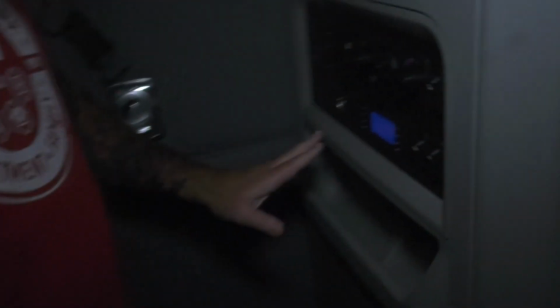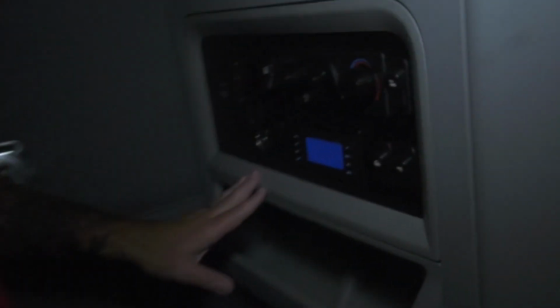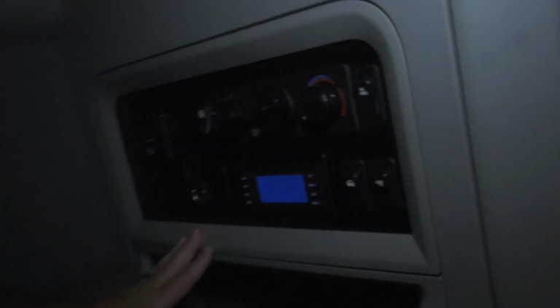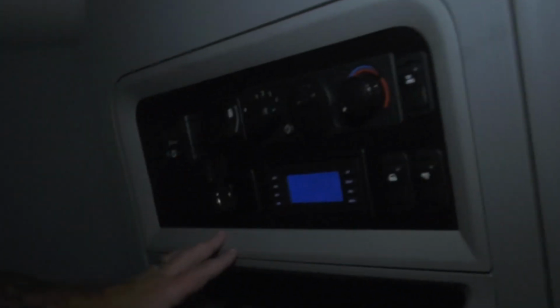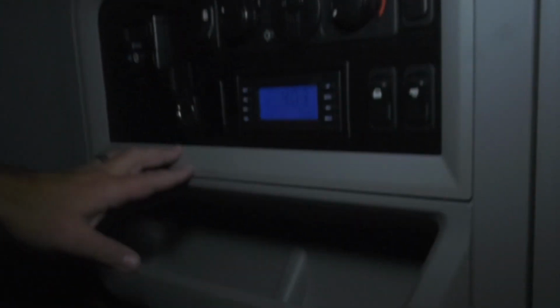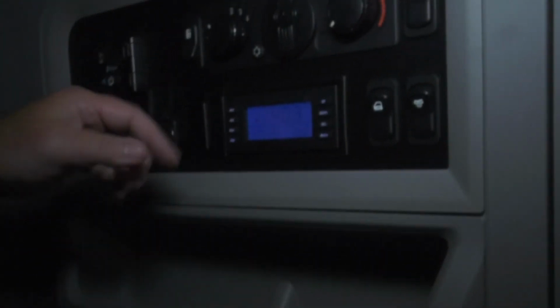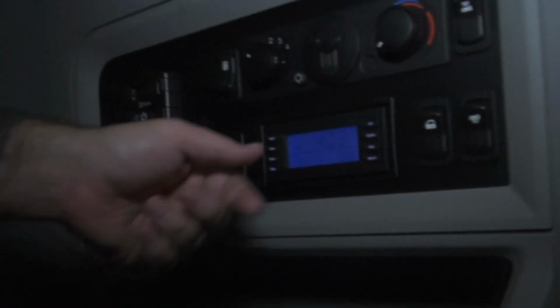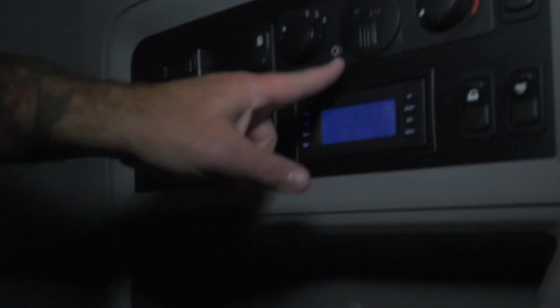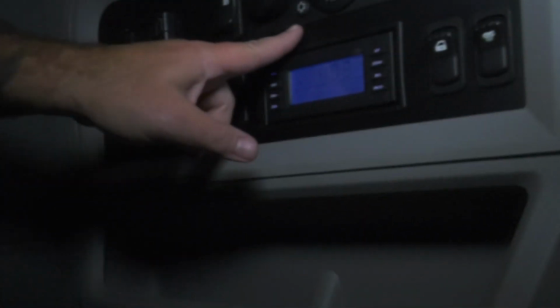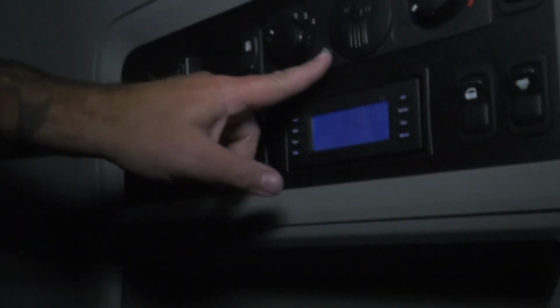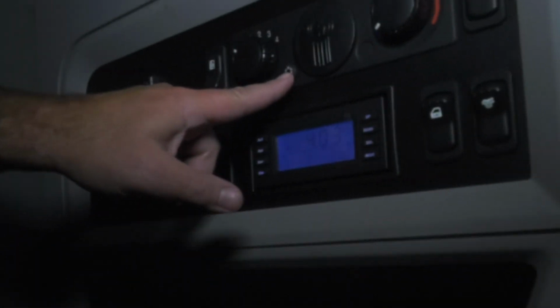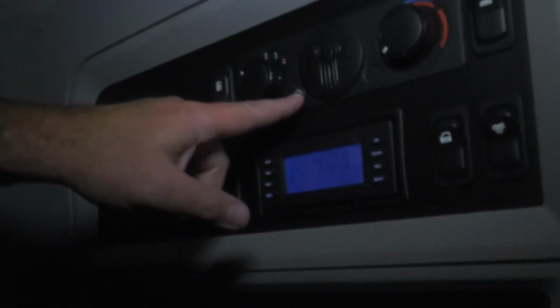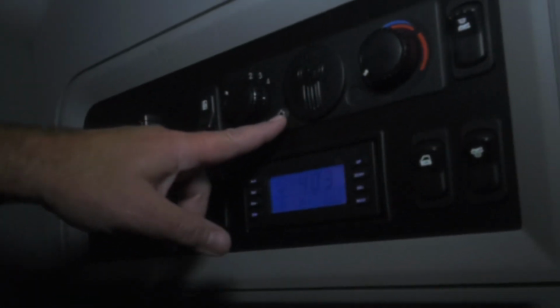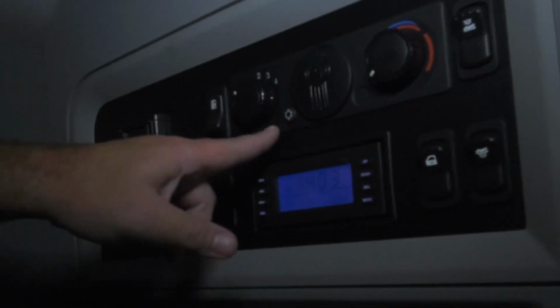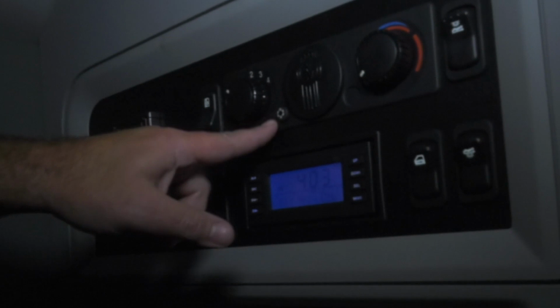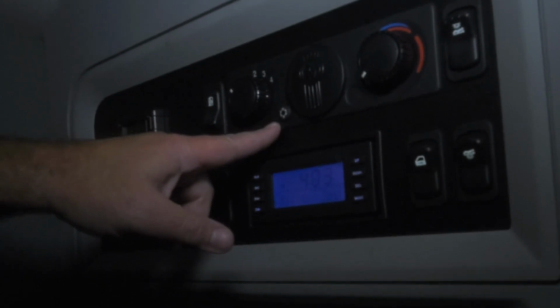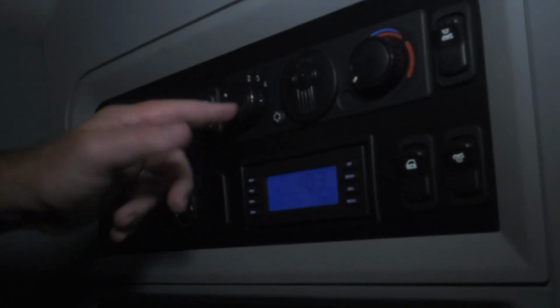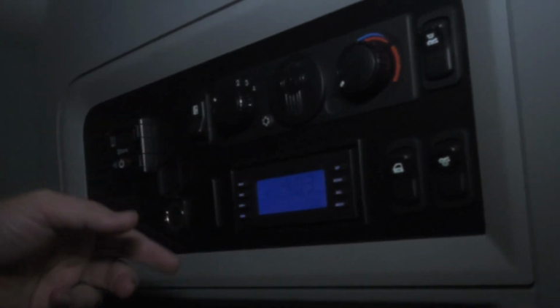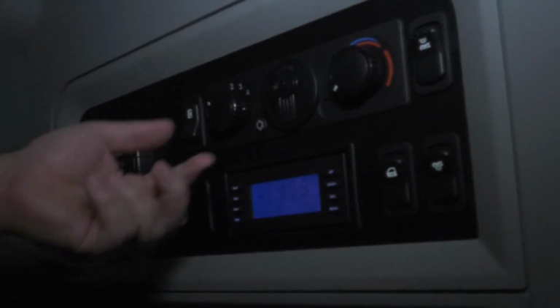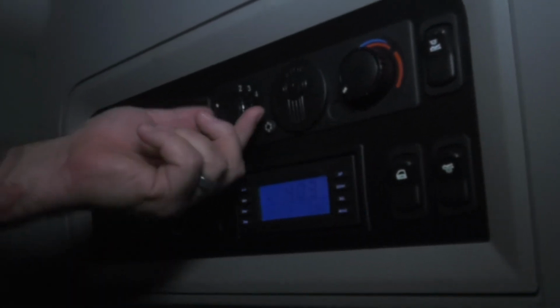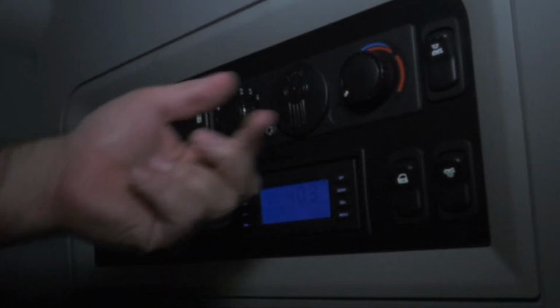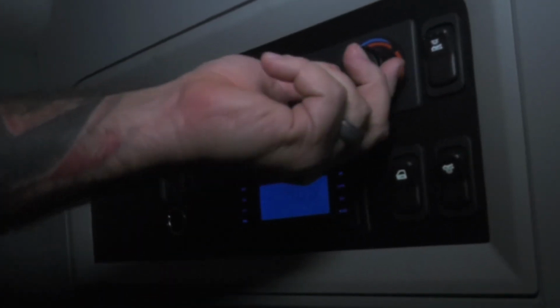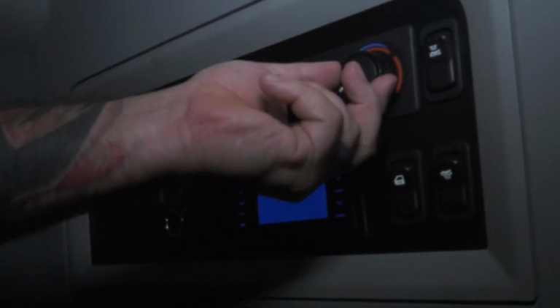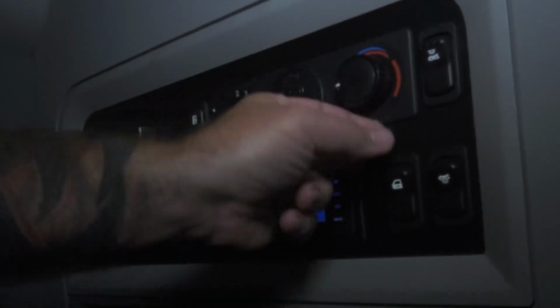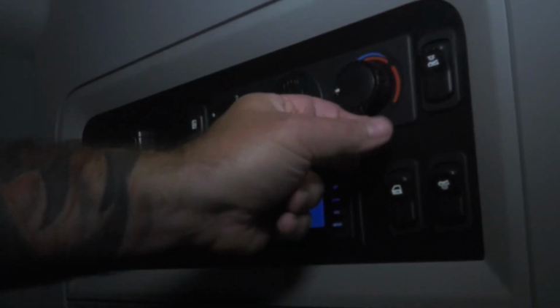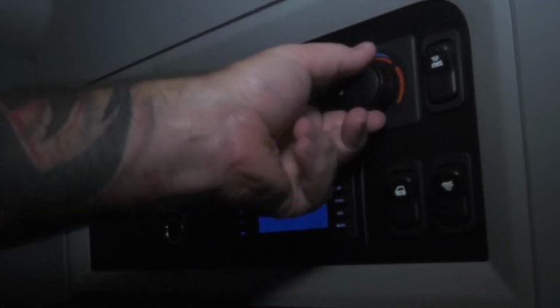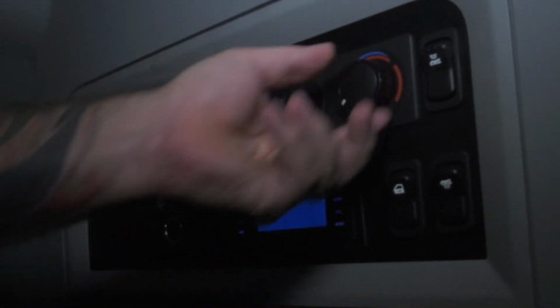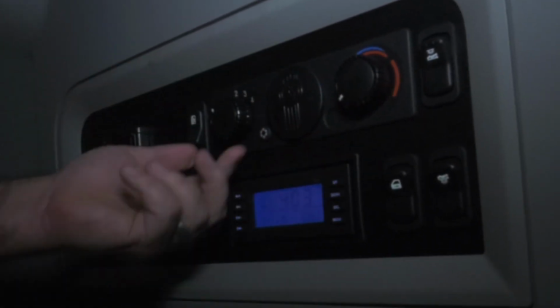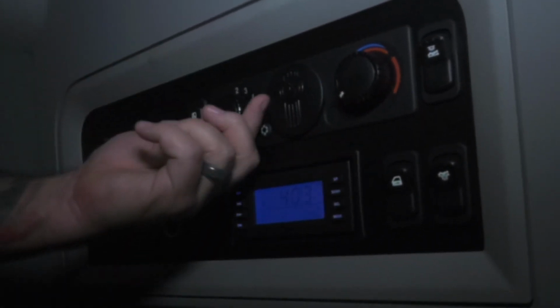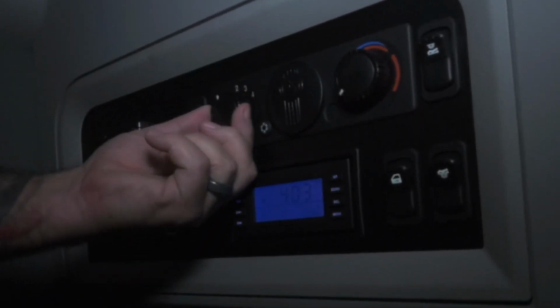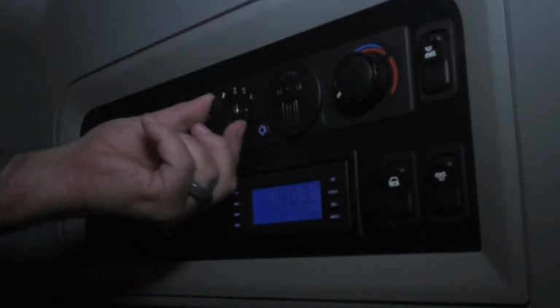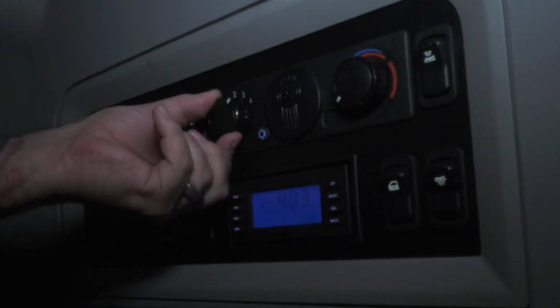Here's the panel for your AC in the bunk. First of all, make sure you push this button in — your little snowflake button here for the AC to work. Adjust your temperature control here. And this is your fan speed.